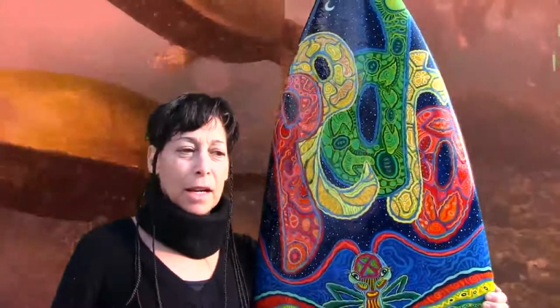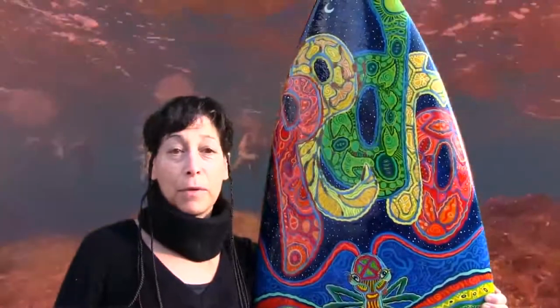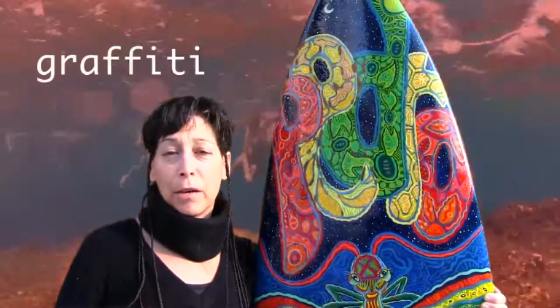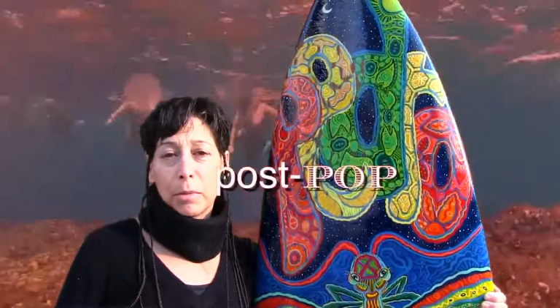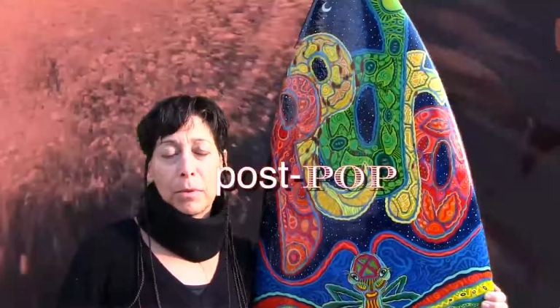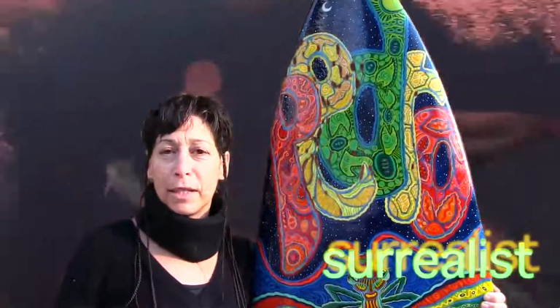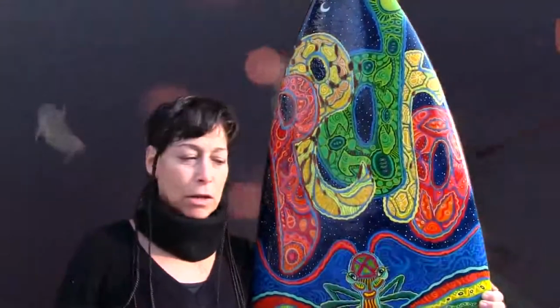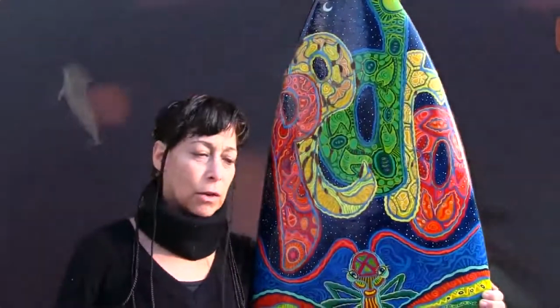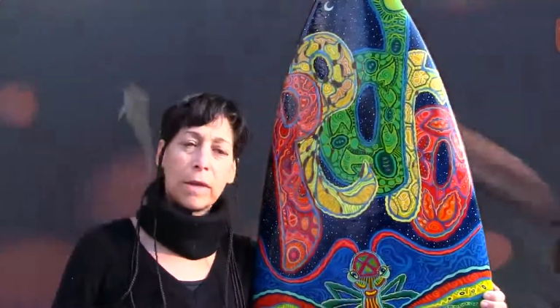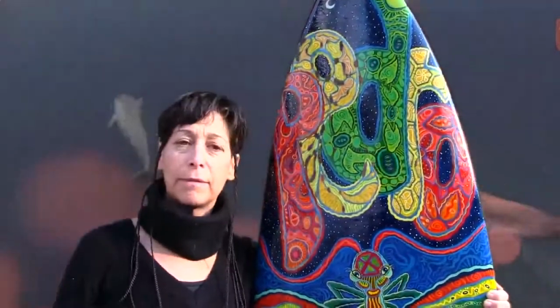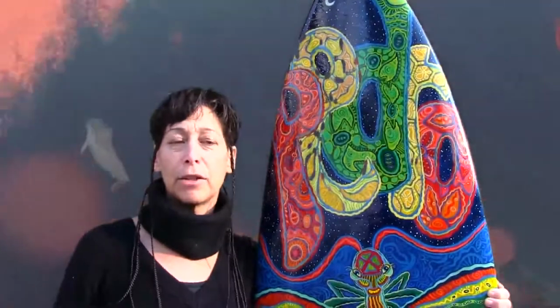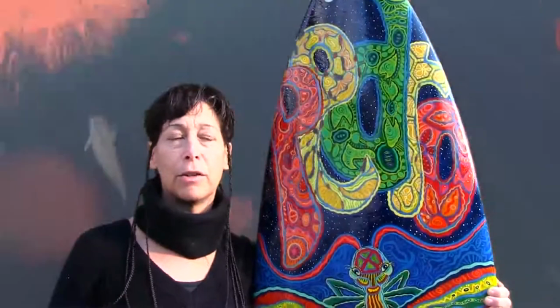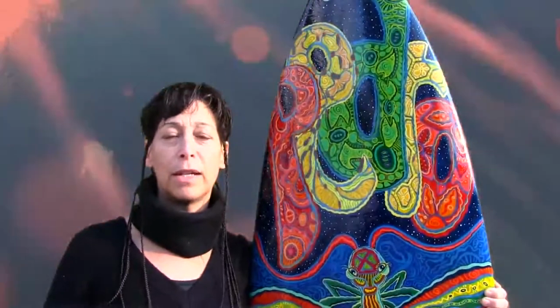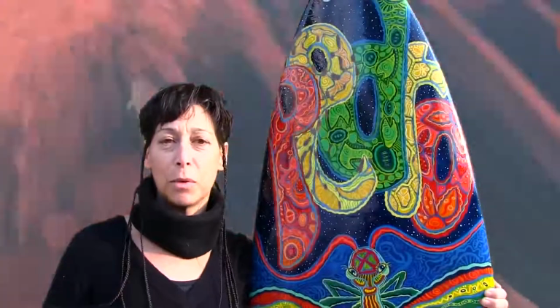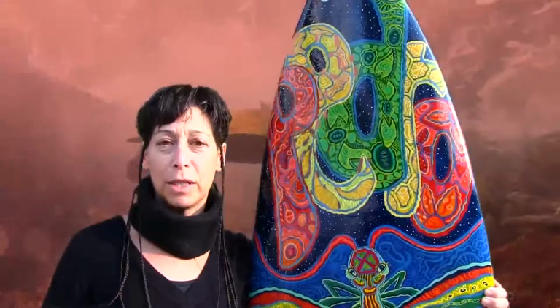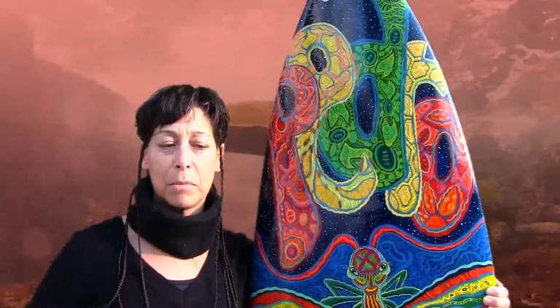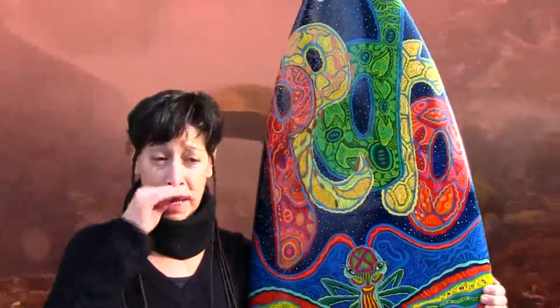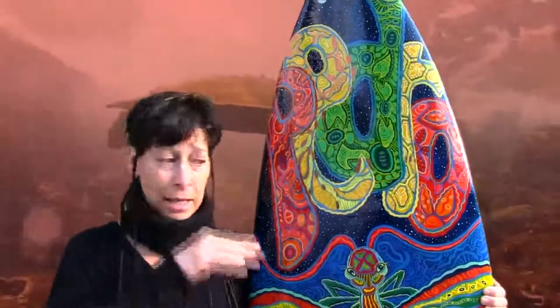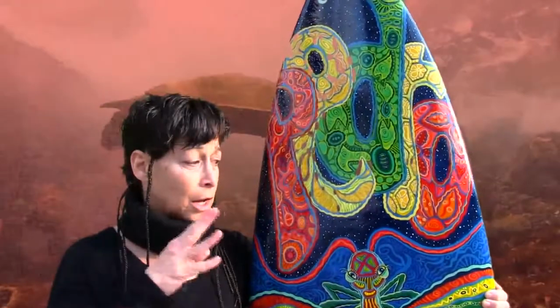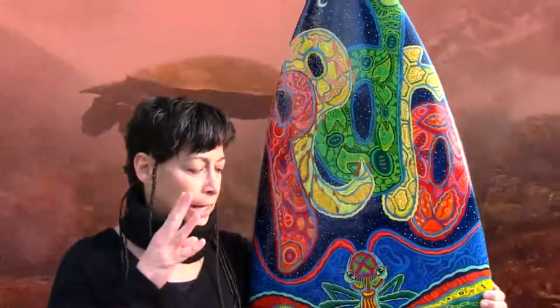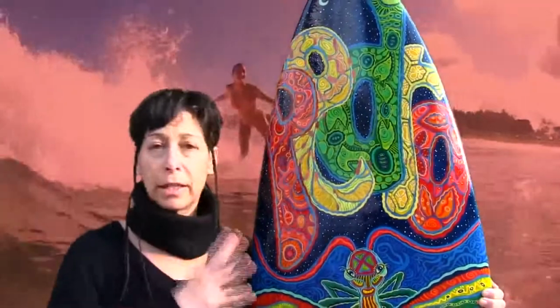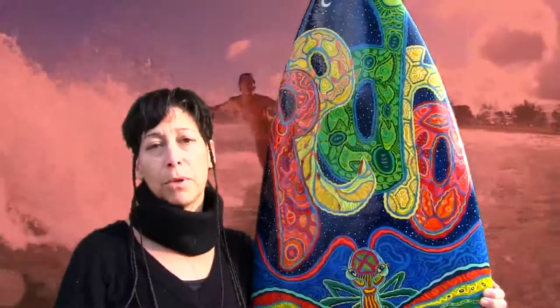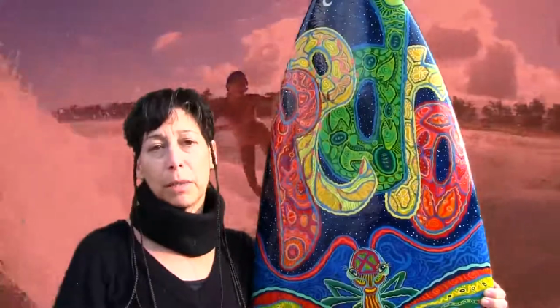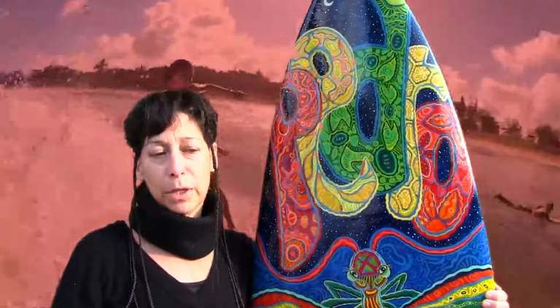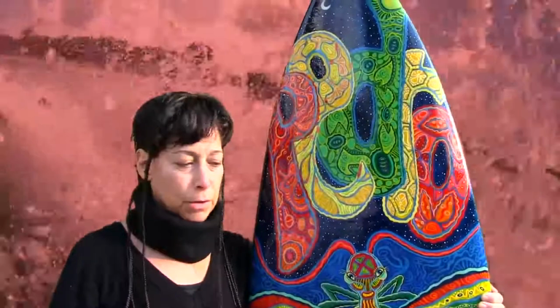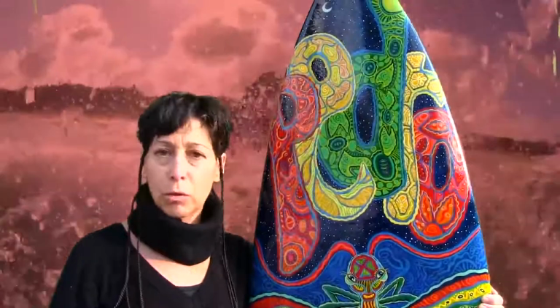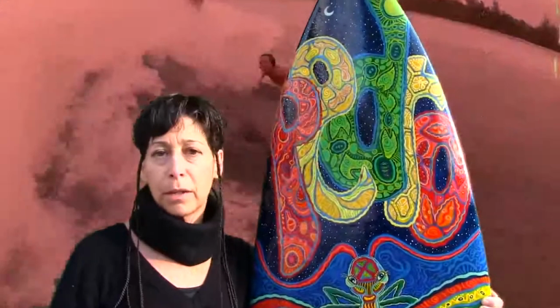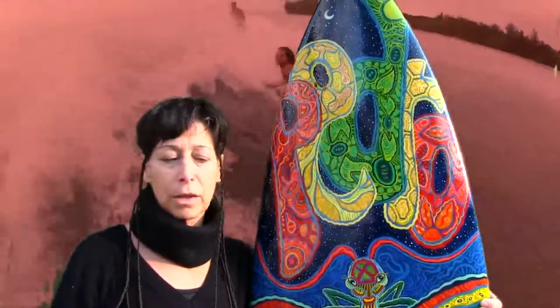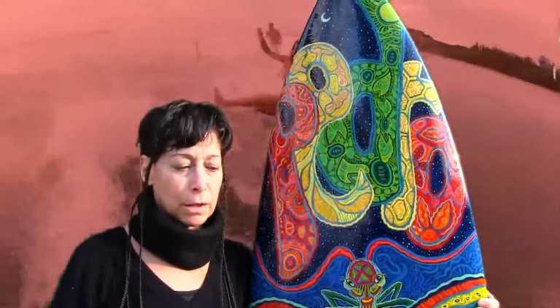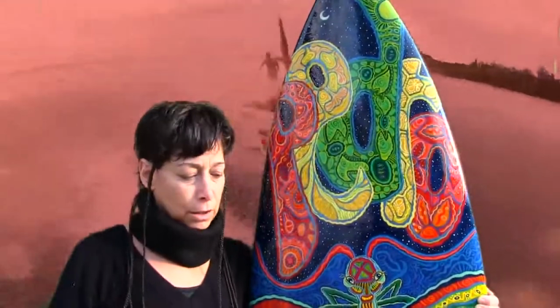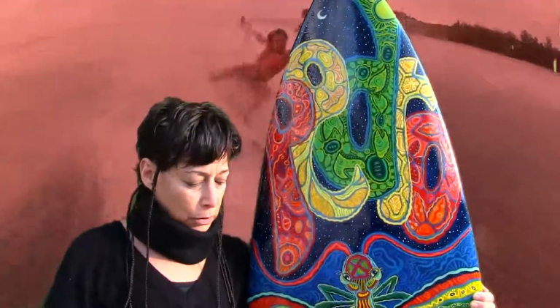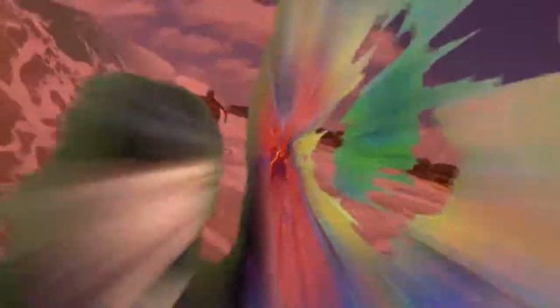I'm a graffiti post-pop surrealist artist so I bring that factor of the way I see the world into my boards and I like to do personalized boards. This is a triple X surfboard.